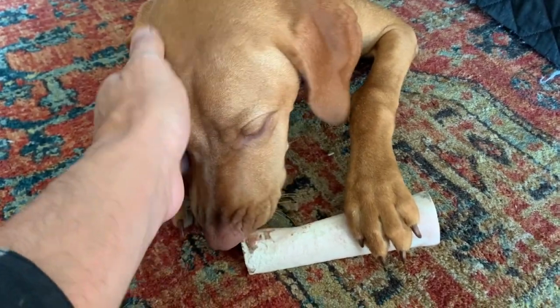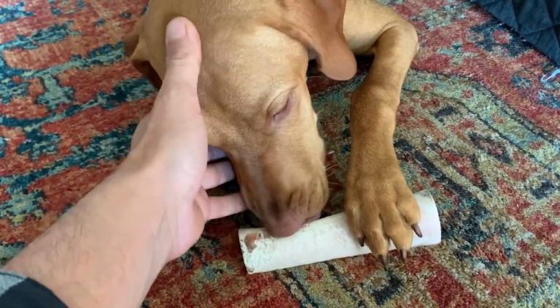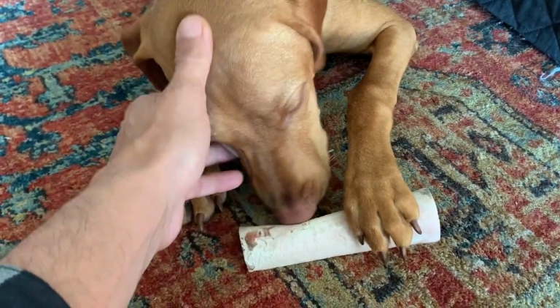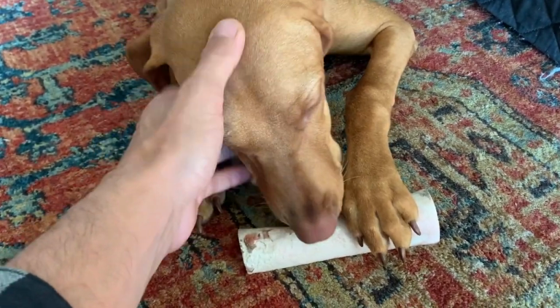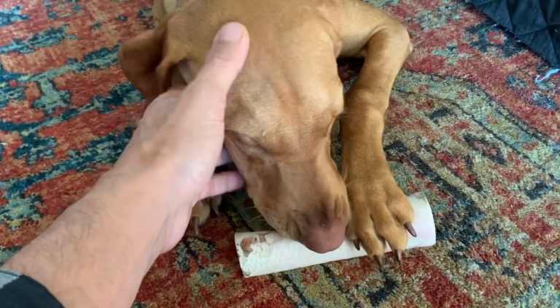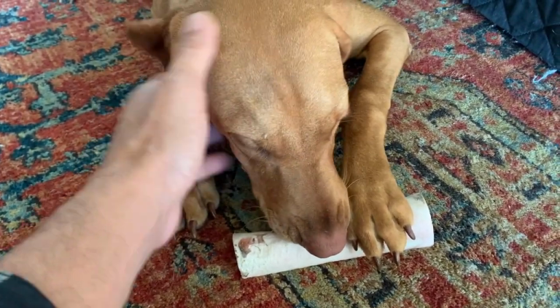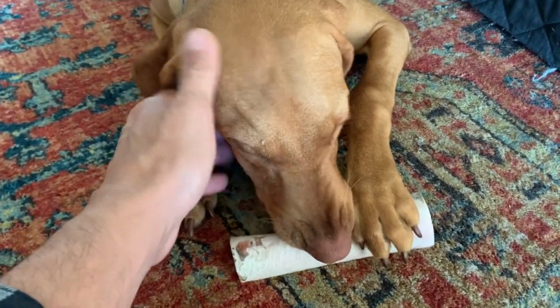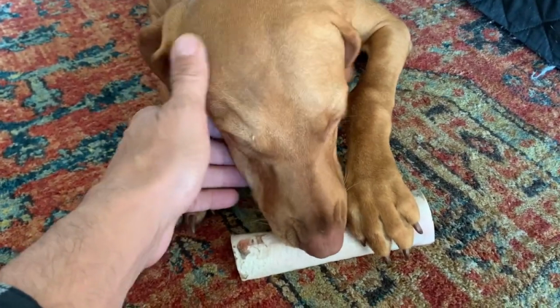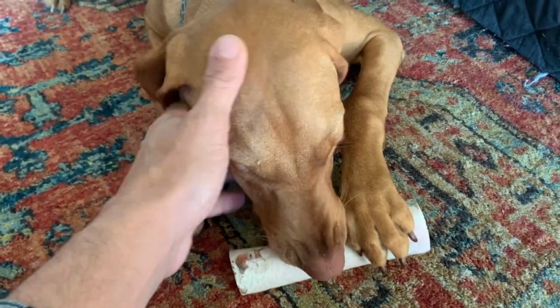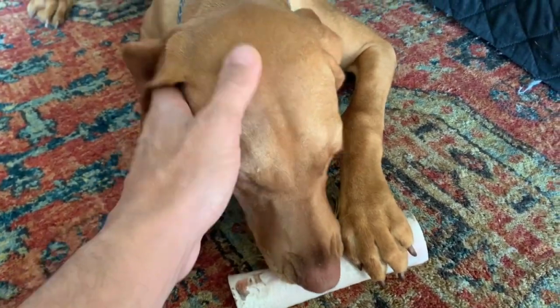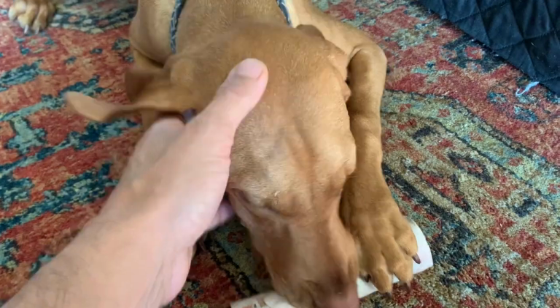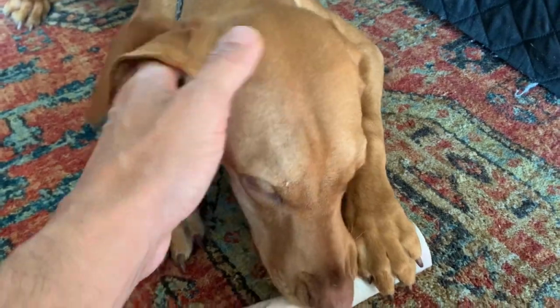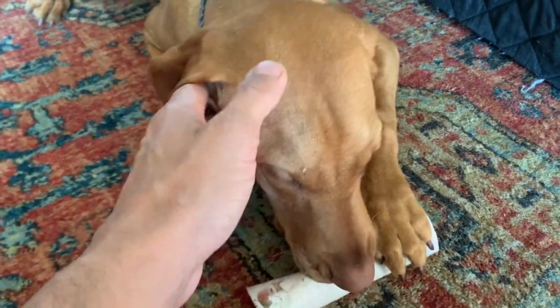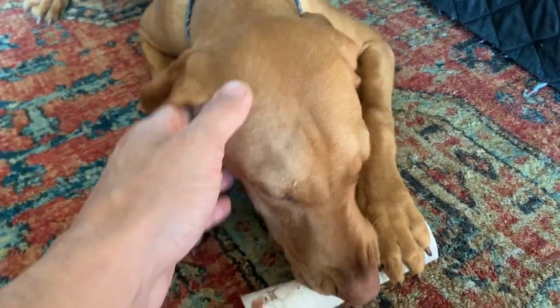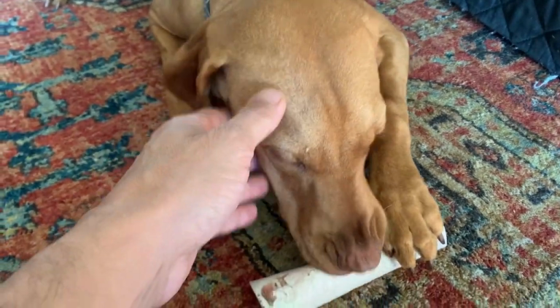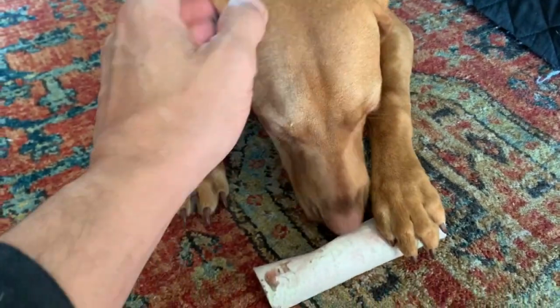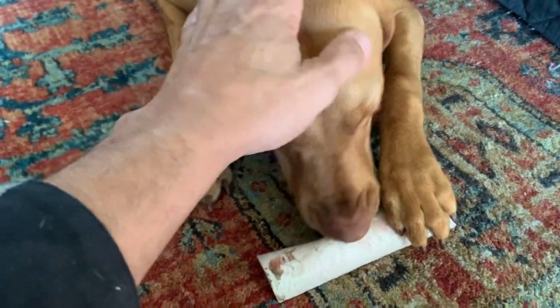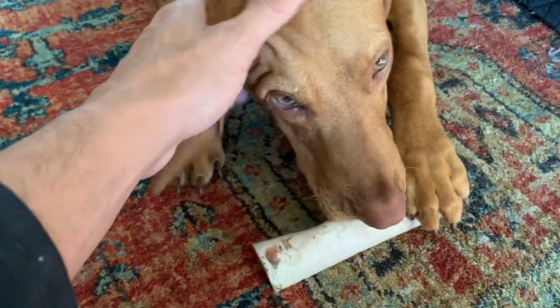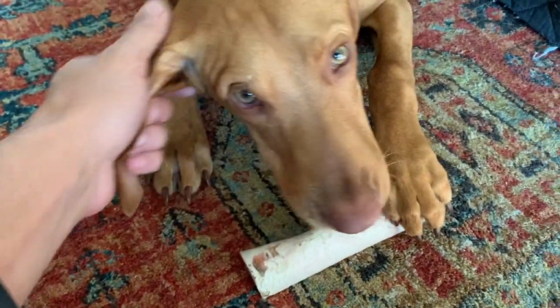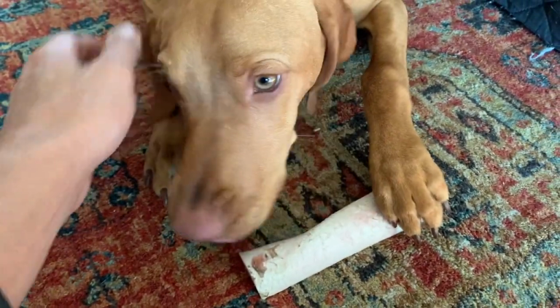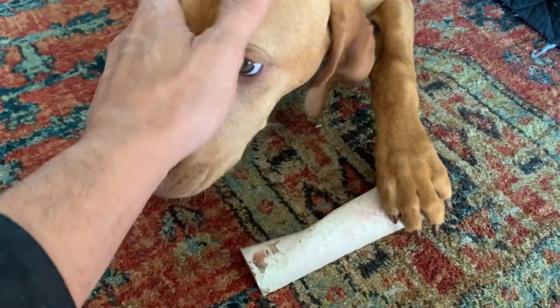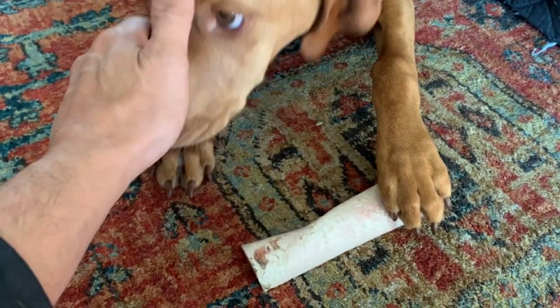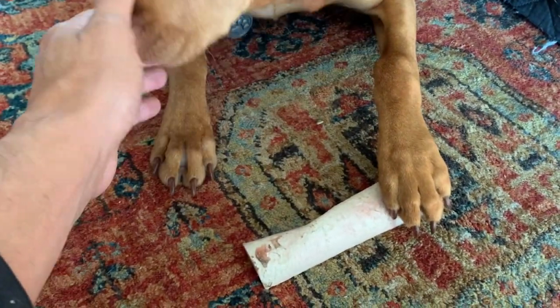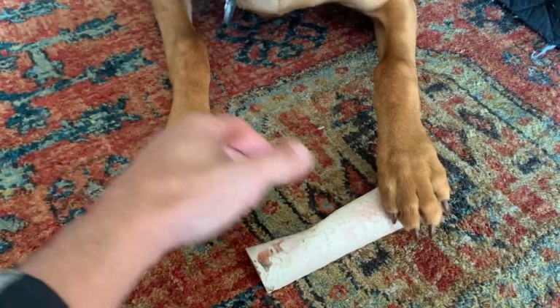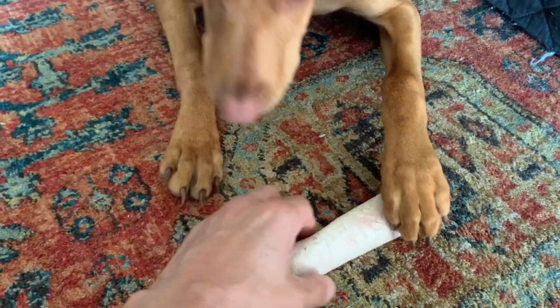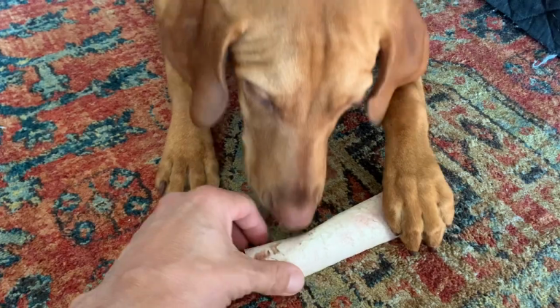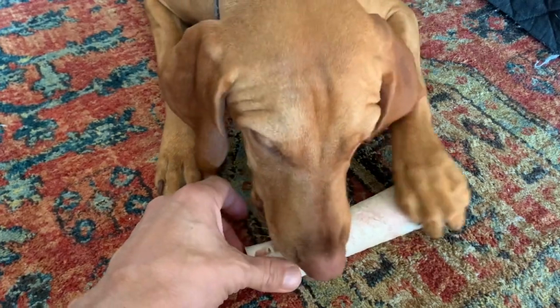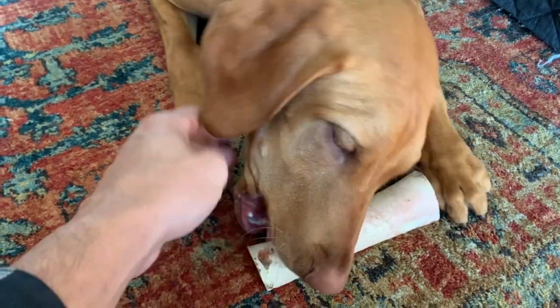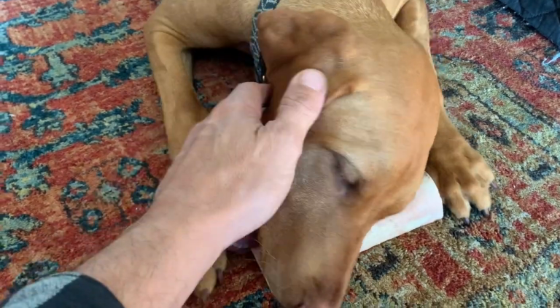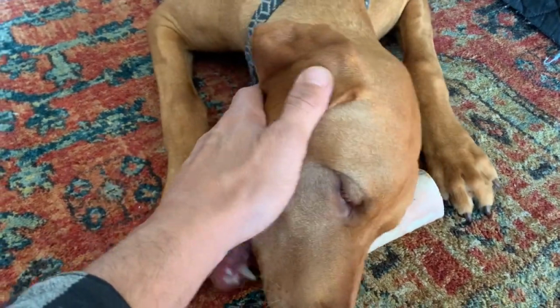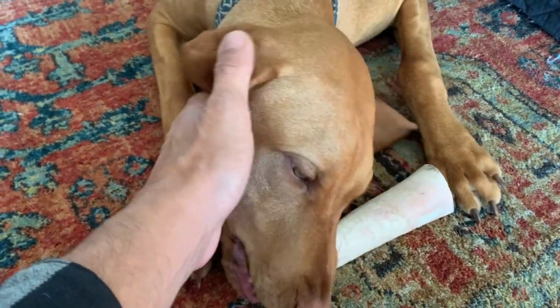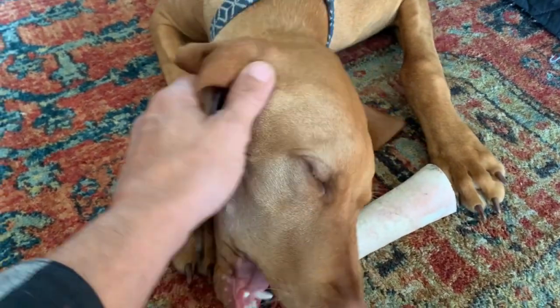However, again, at six months old and with a full rack of near adult teeth, I was taking a risk. So I would still be careful trying this on older puppies, especially with the bigger breeds.